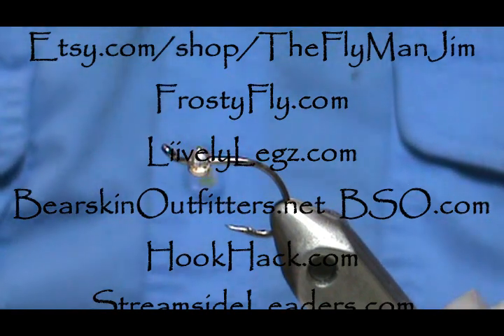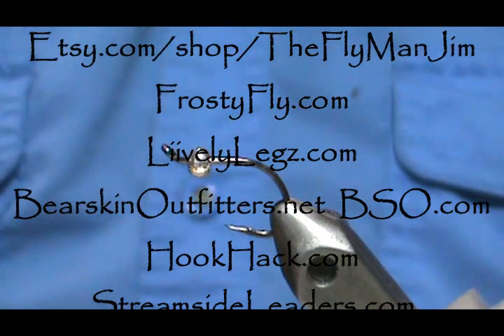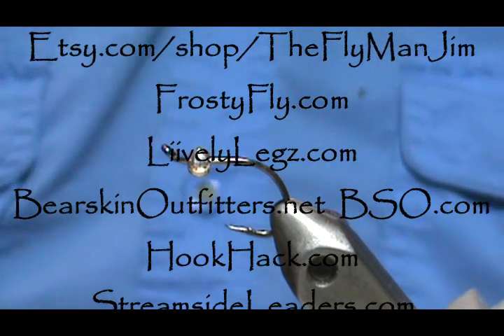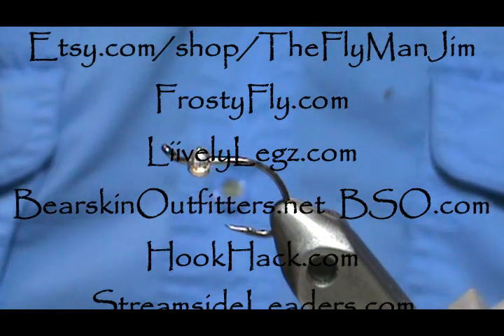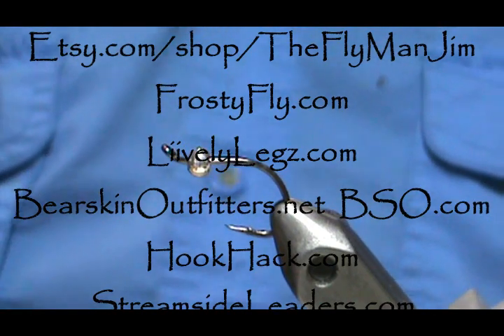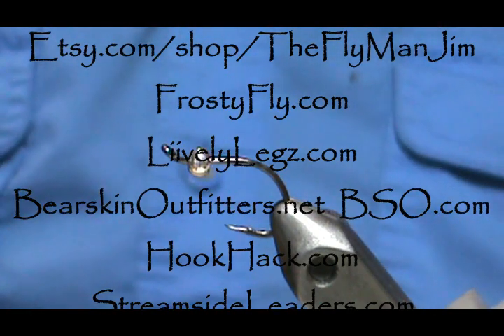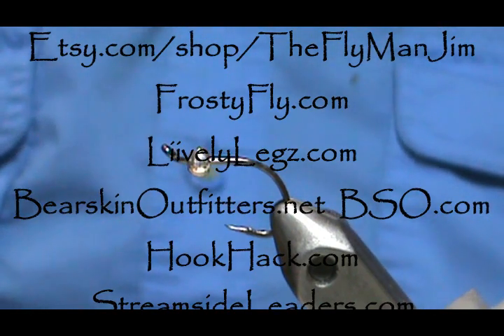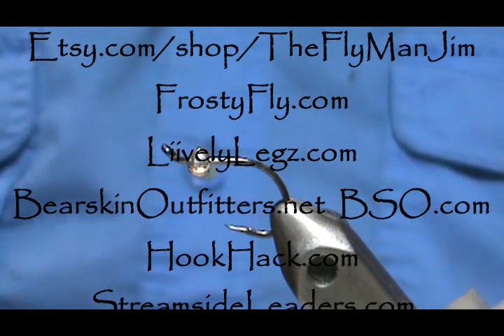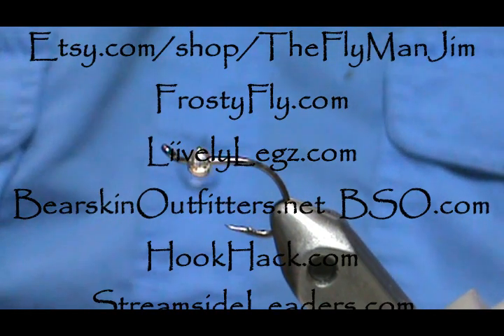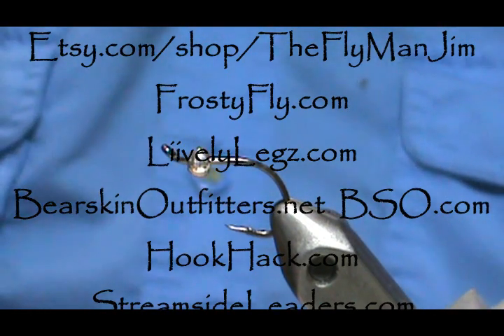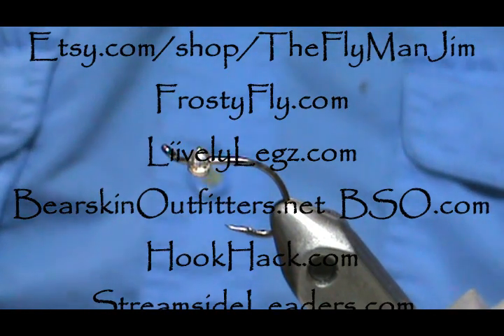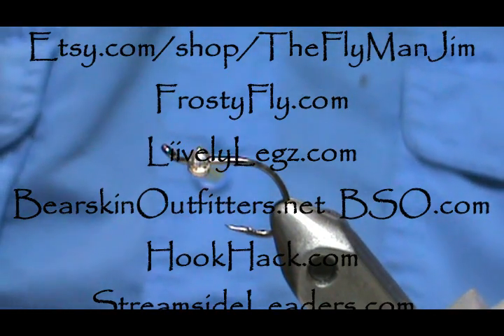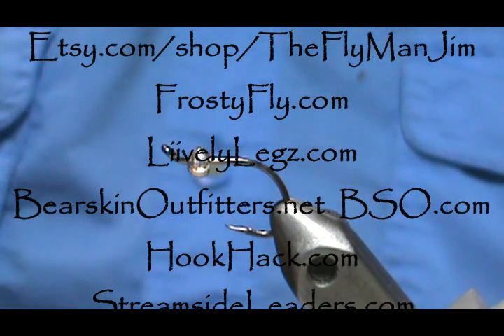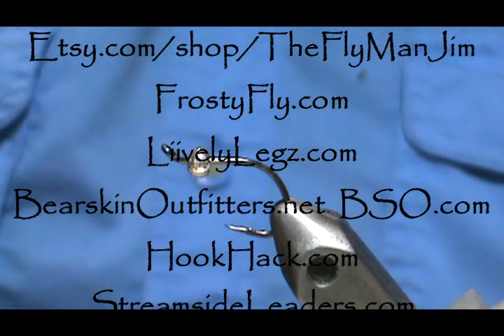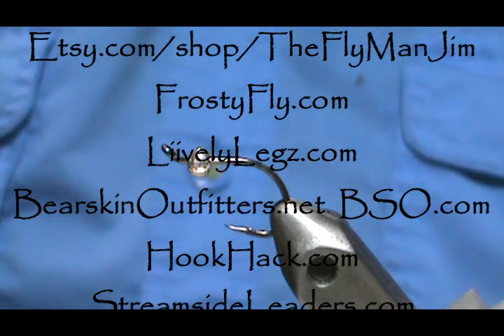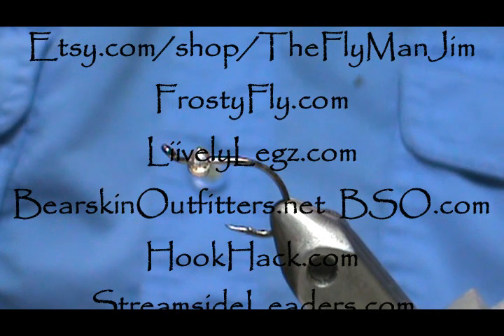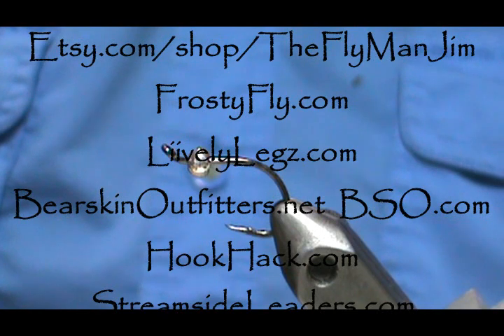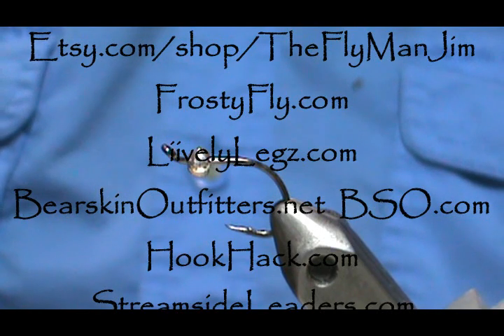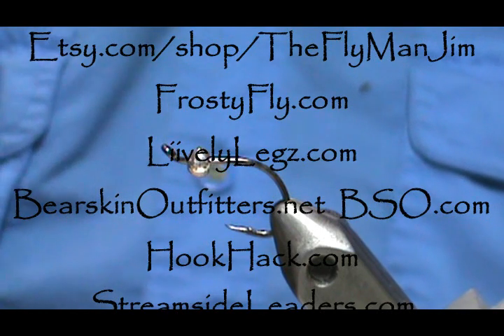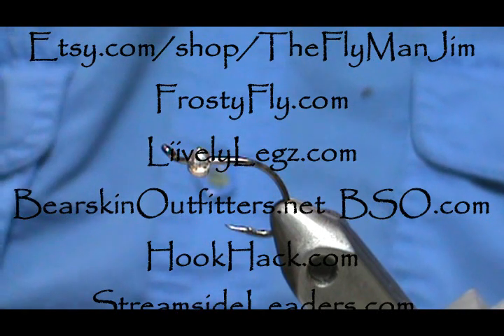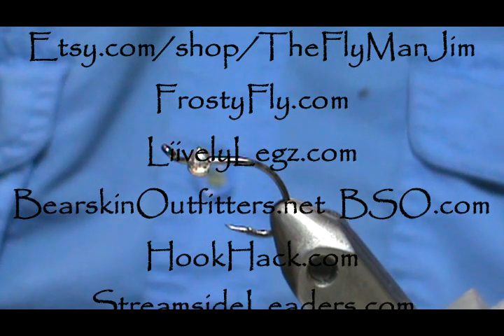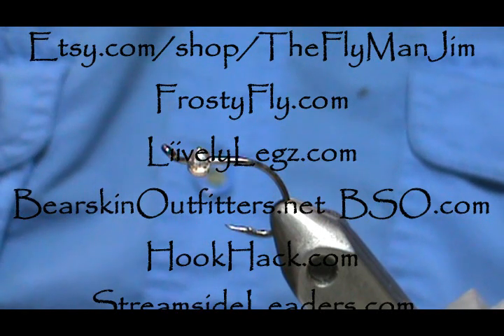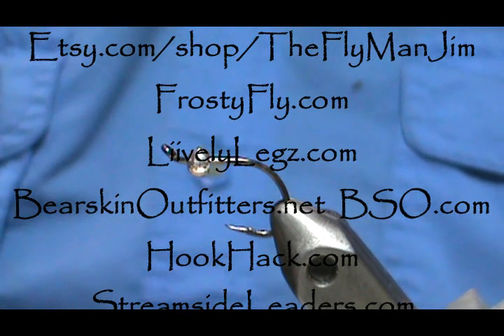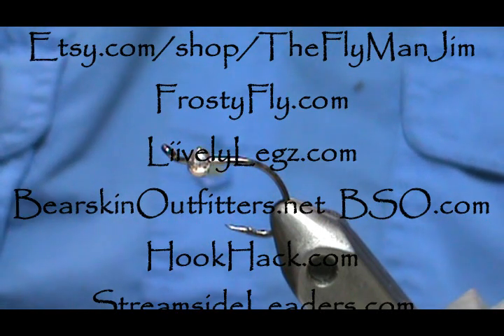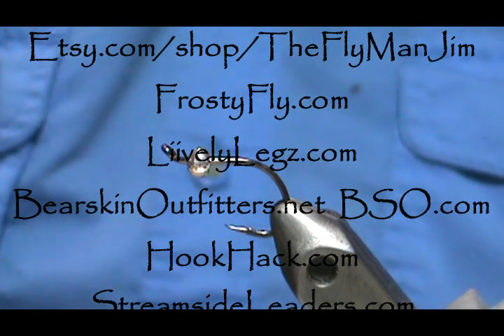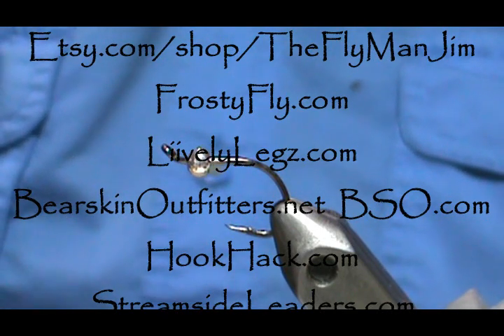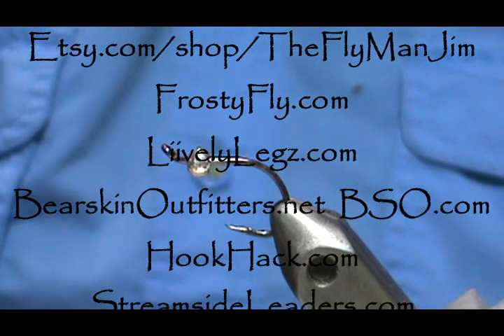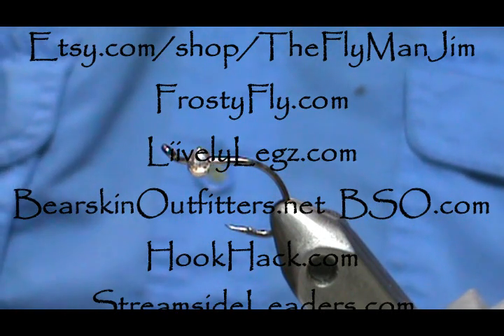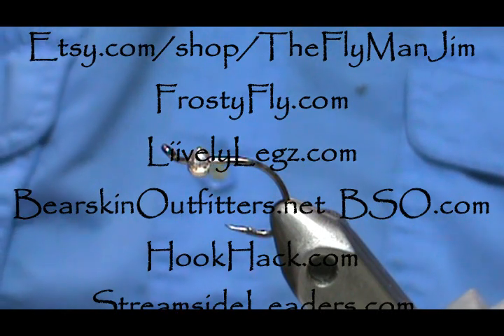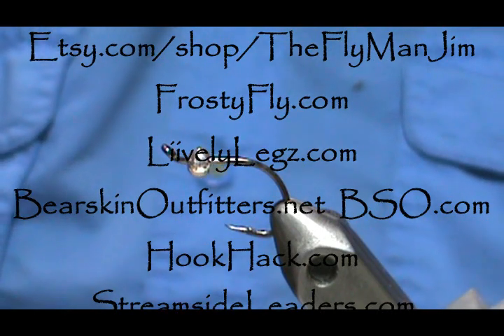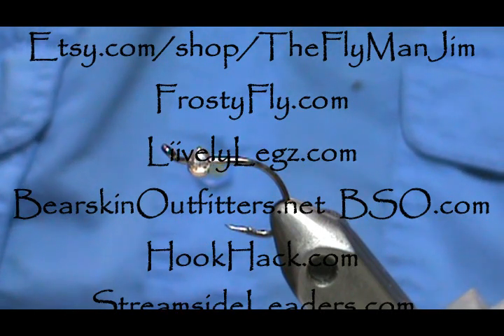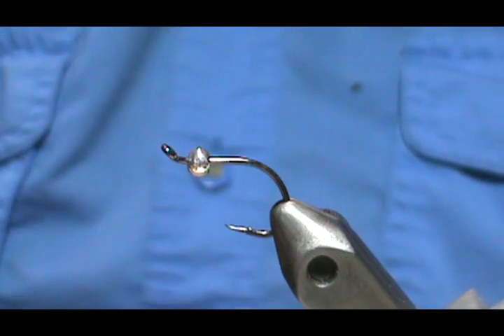Welcome back to another edition of Fly Tying for Beginners with Jim Masura. Today I'm going to tie a bead butt black-nosed dace.